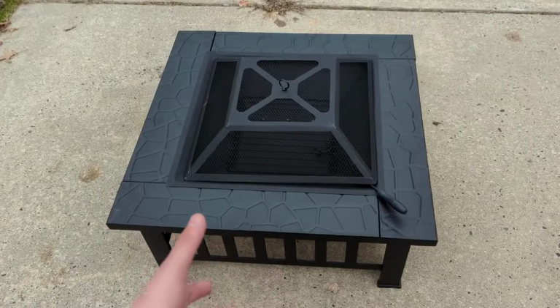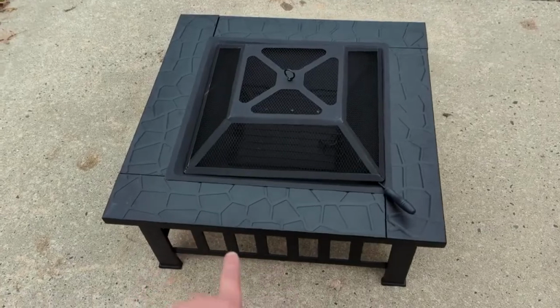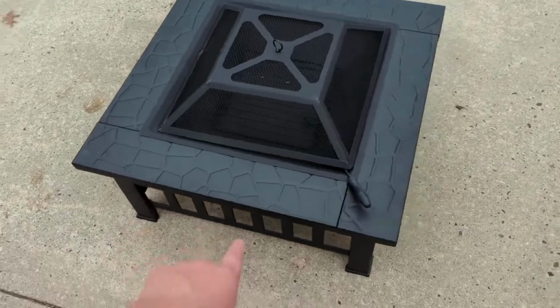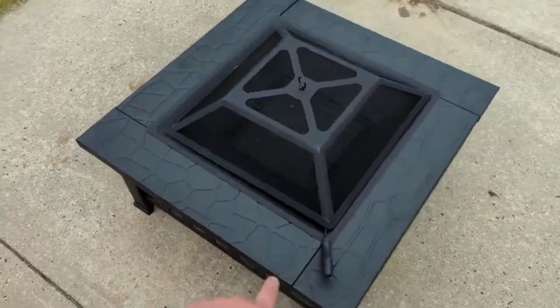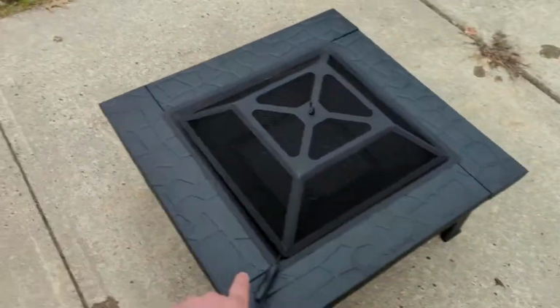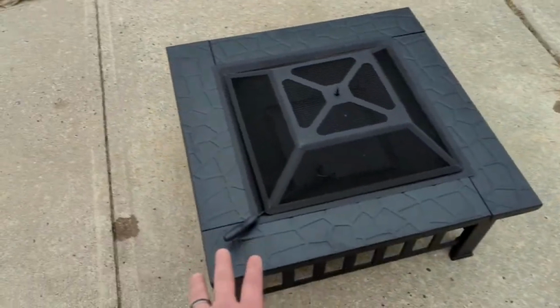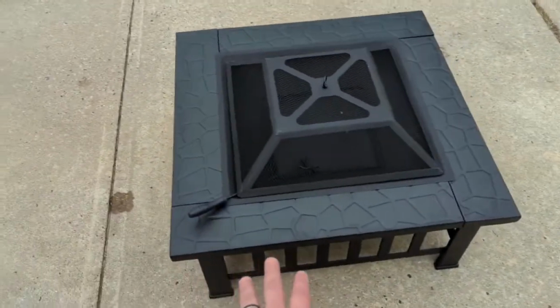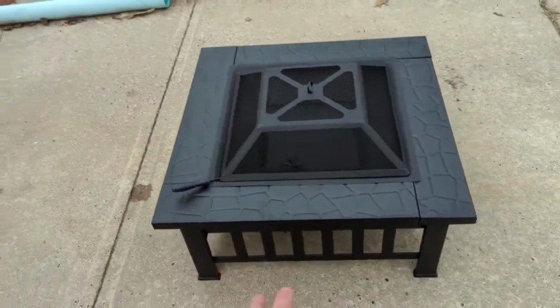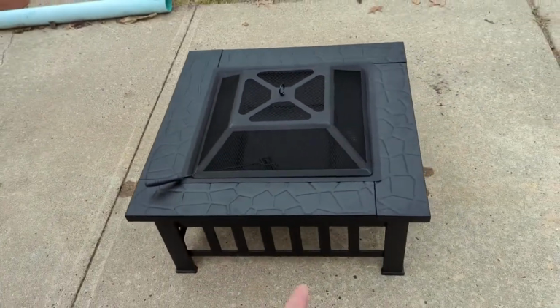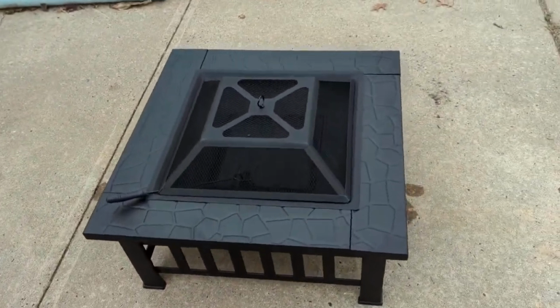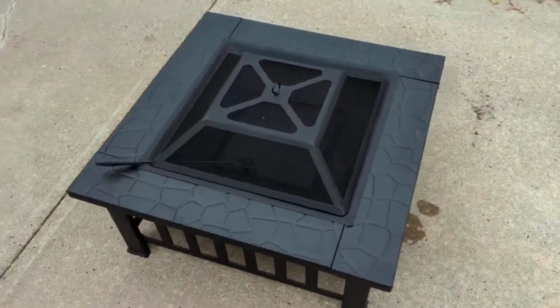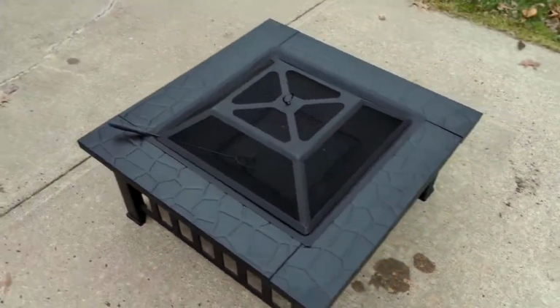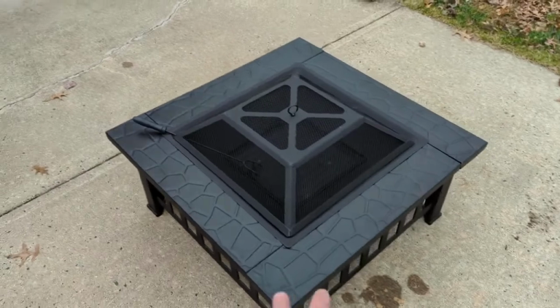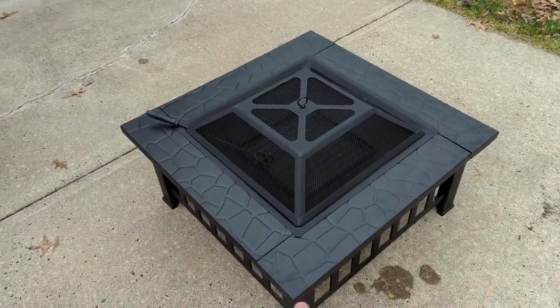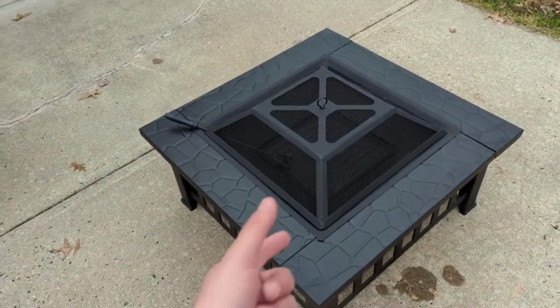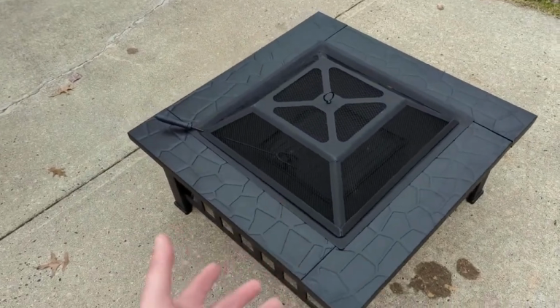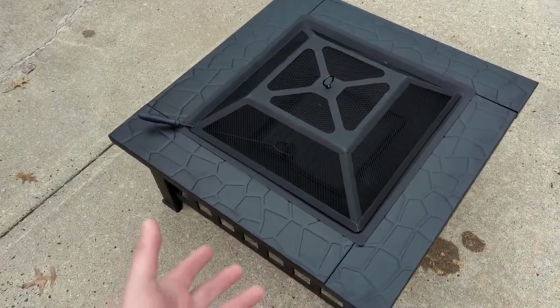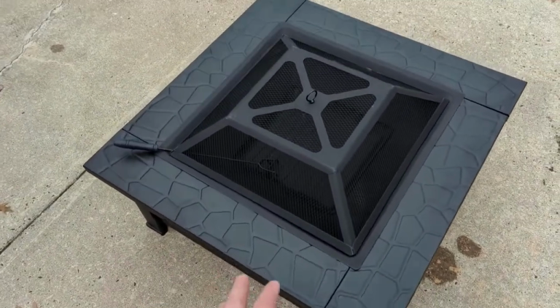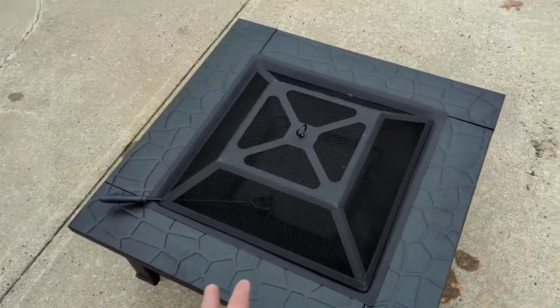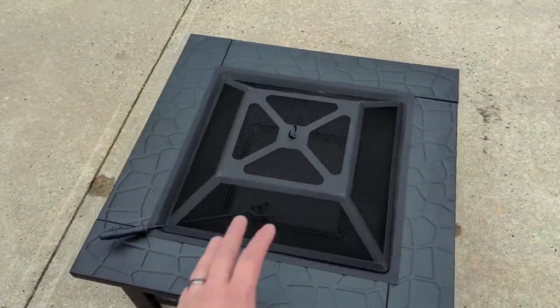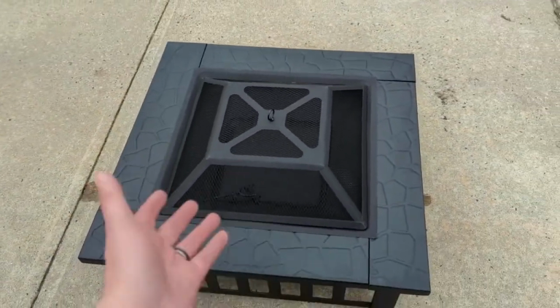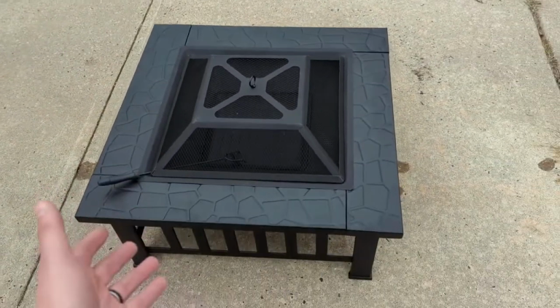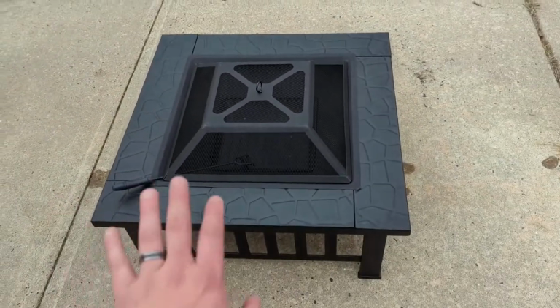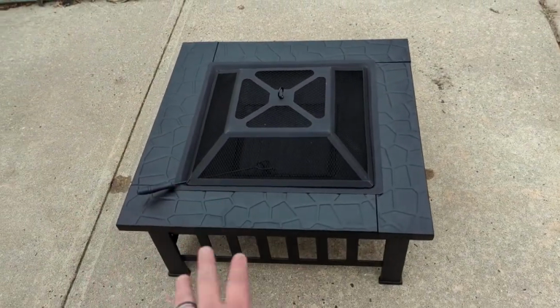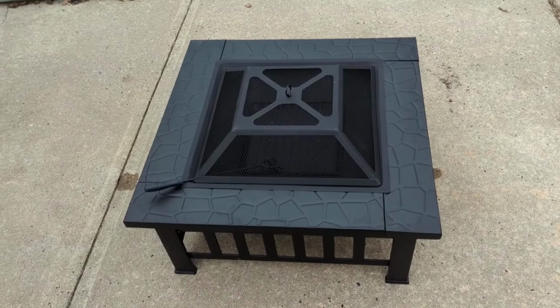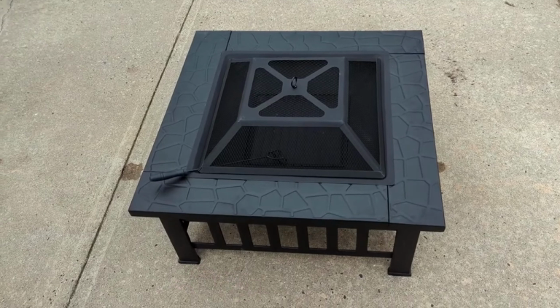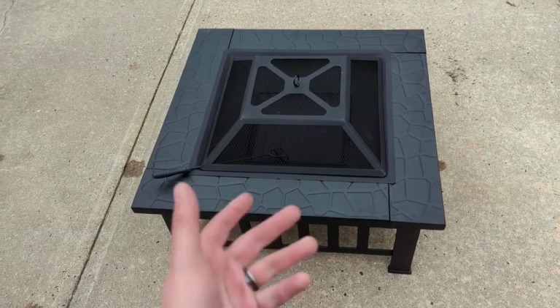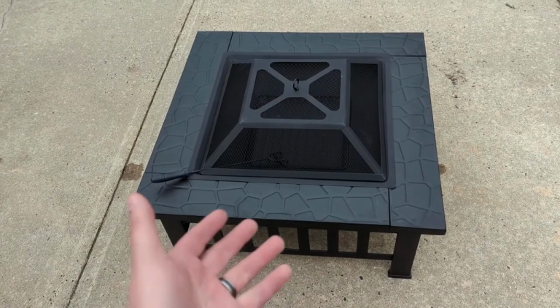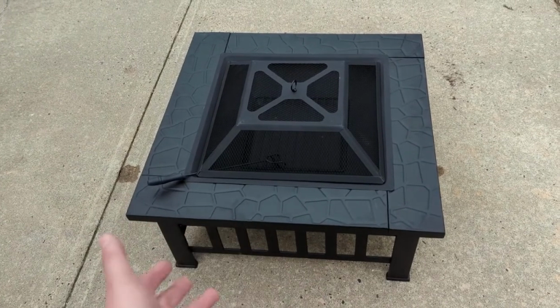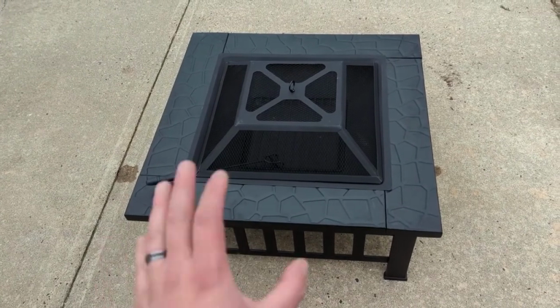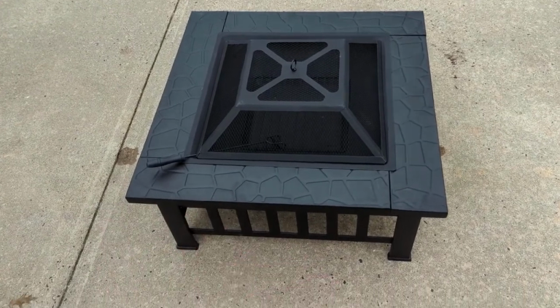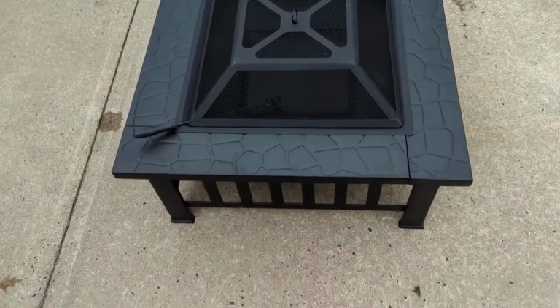Hey, what's up everyone? Wanted to hop on here and make a quick video on the Yahi Tech multi-purpose fire pit. On one of the product photos, they showed putting ice and drinks in here, which is a pretty creative use of this particular item.